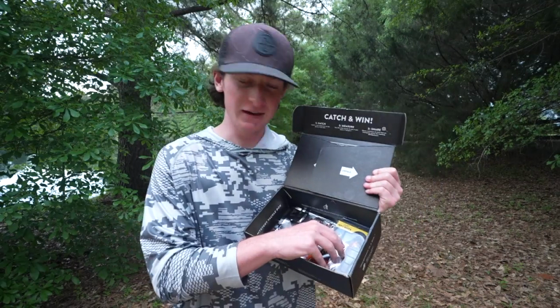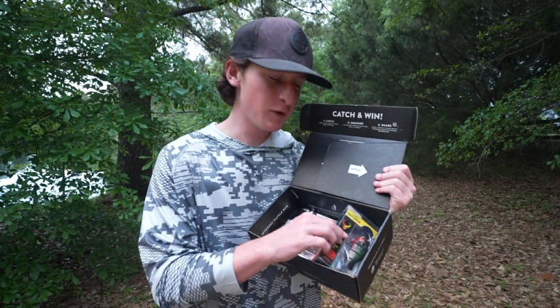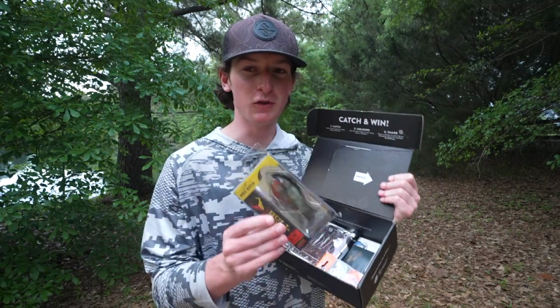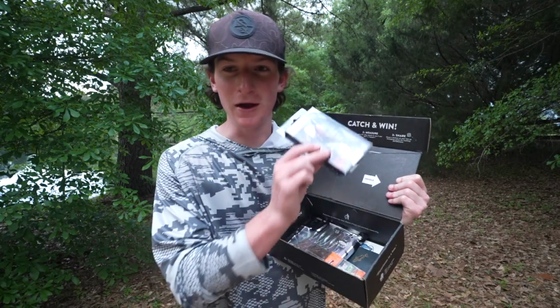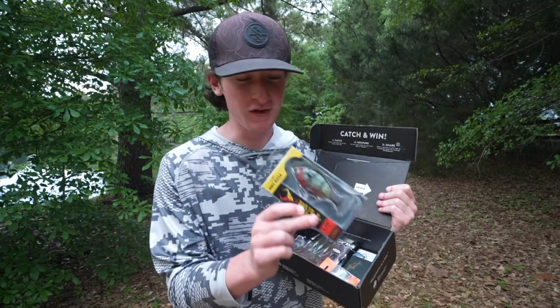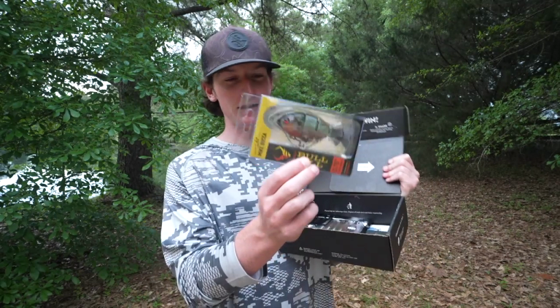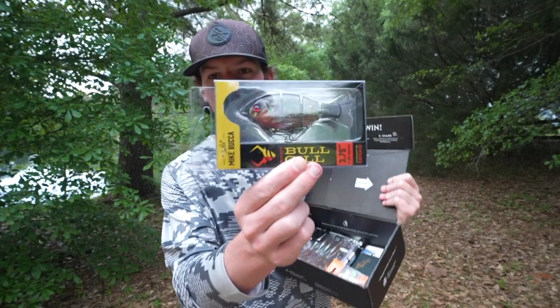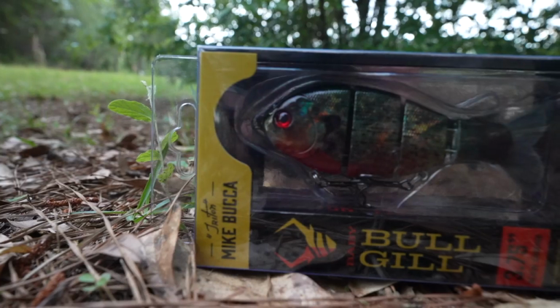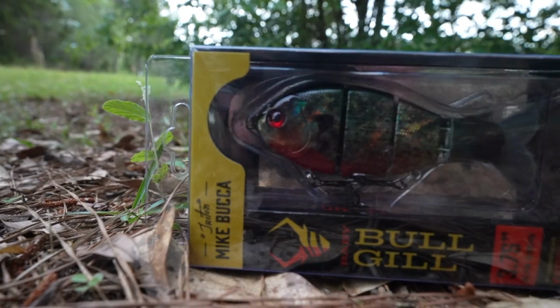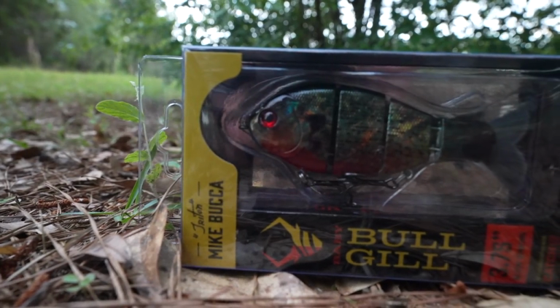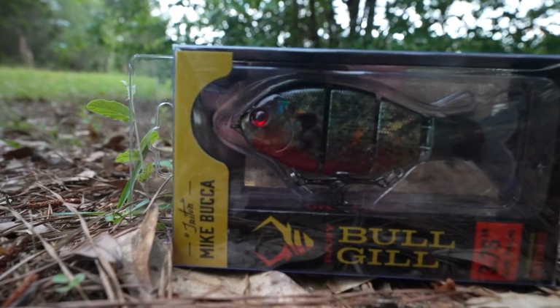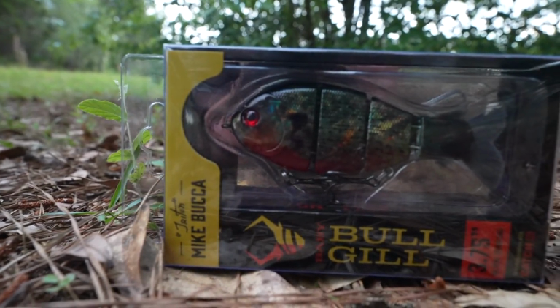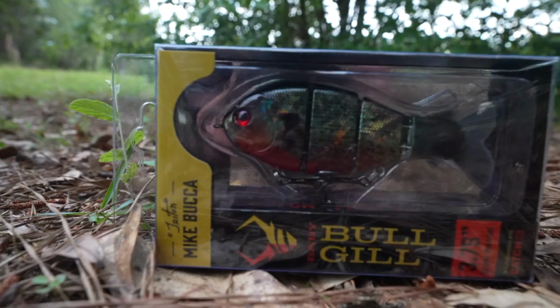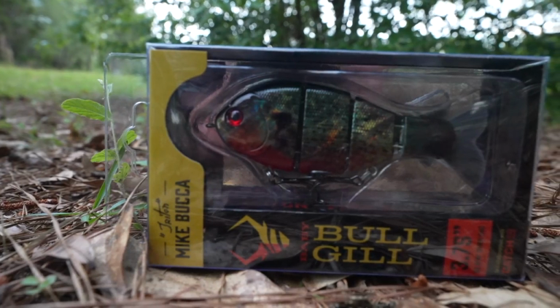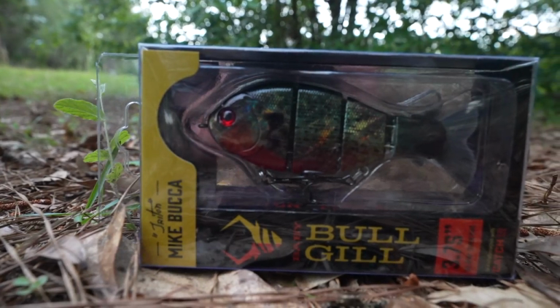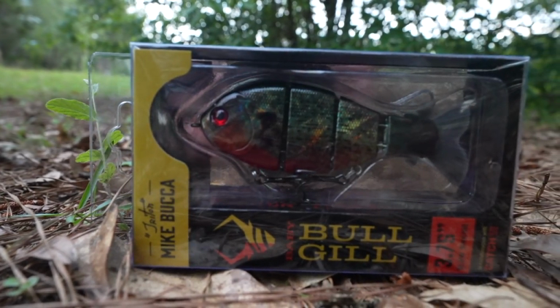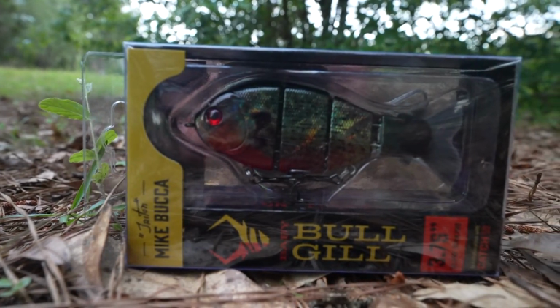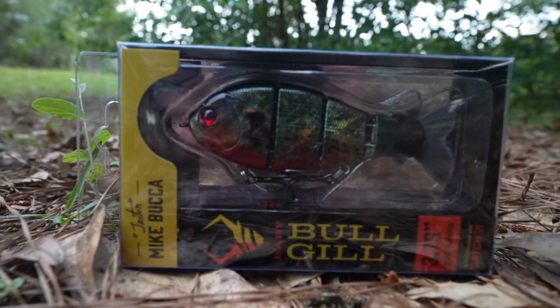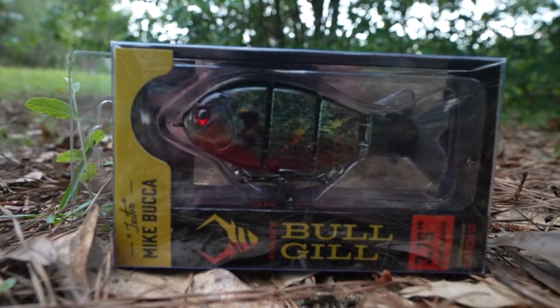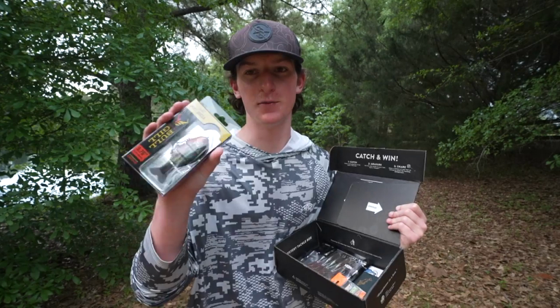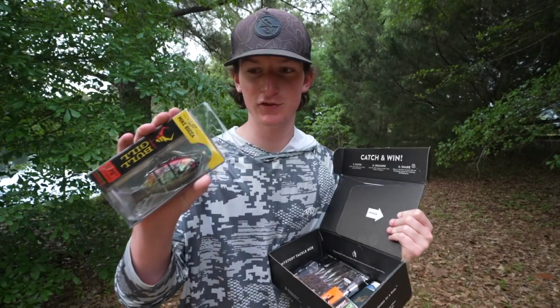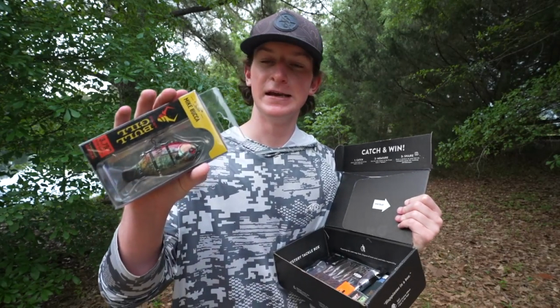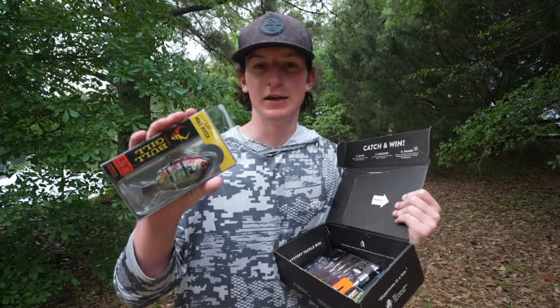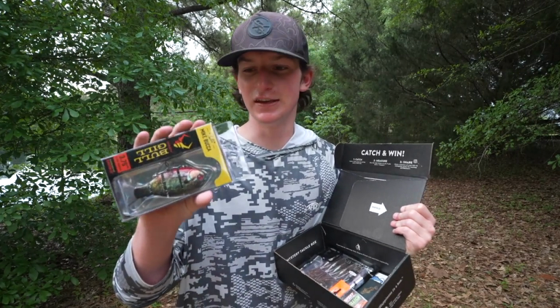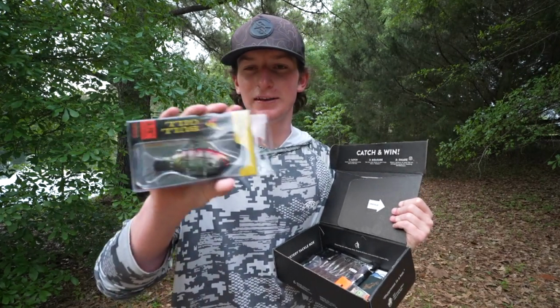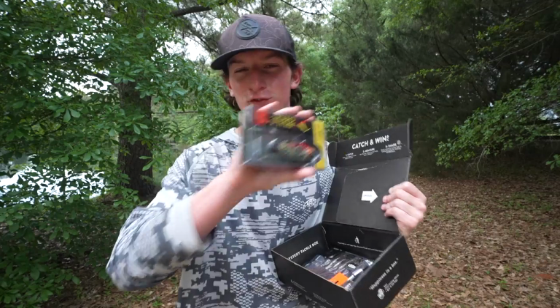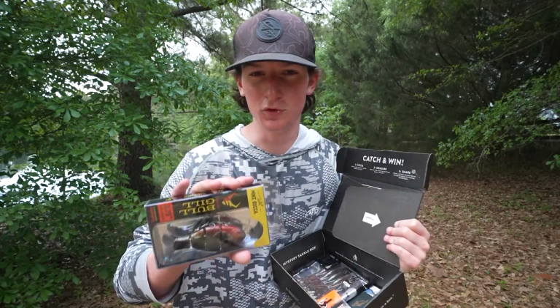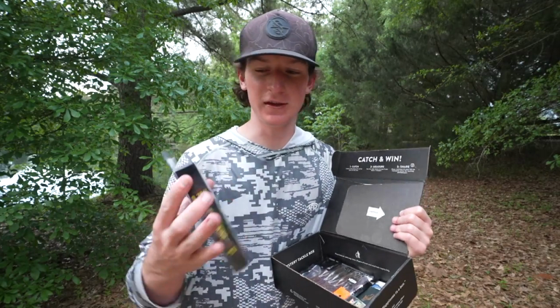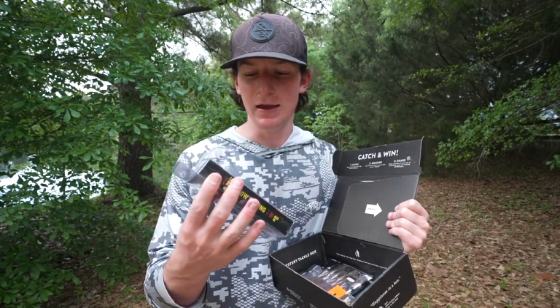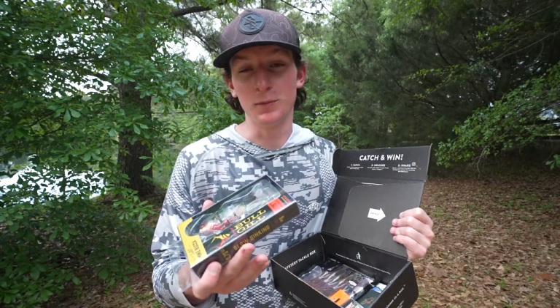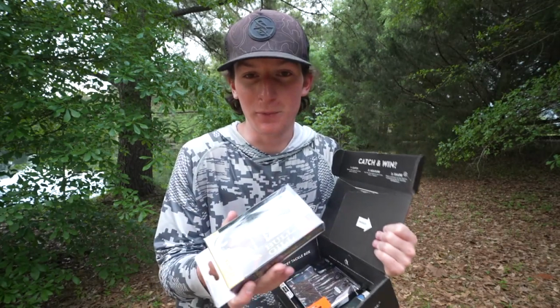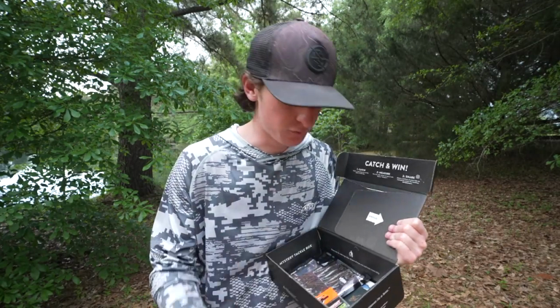Next up, we have another one of my all-time favorite baits — the Baby Bullgill. Now this bait is just insane. I'll show you guys whenever we get it out of the packaging. It just gets bites, it's super realistic, and it's one of my favorite baits to throw.